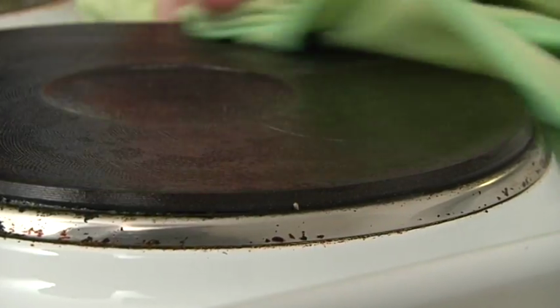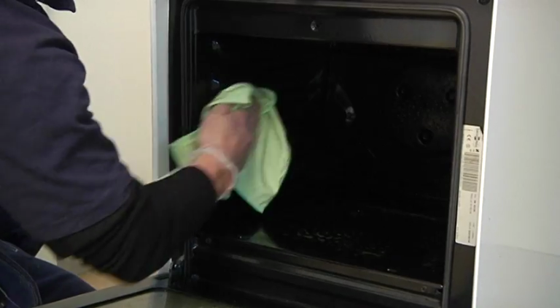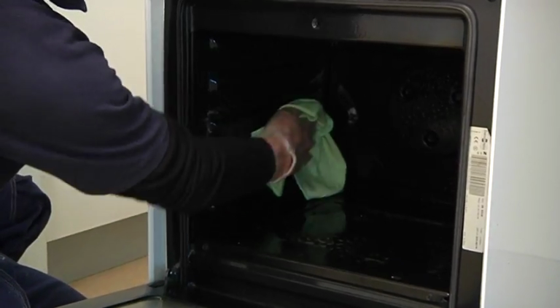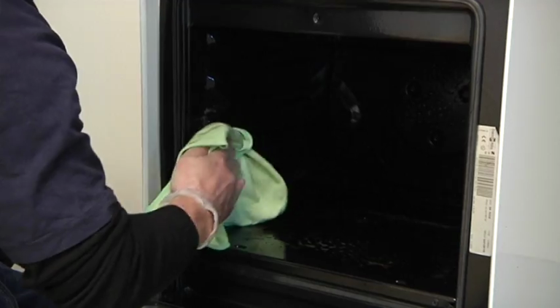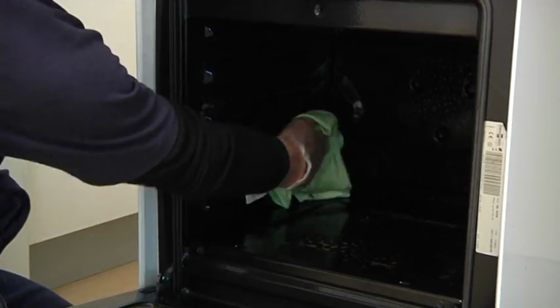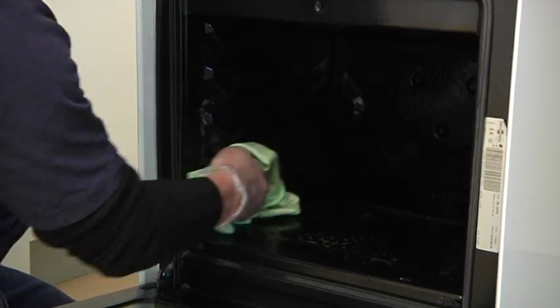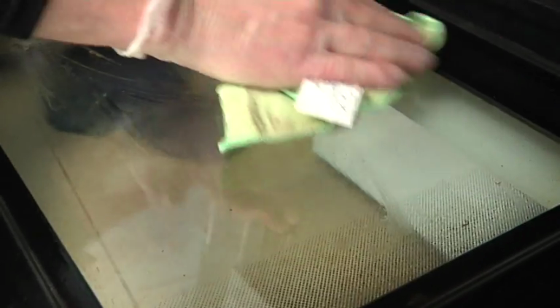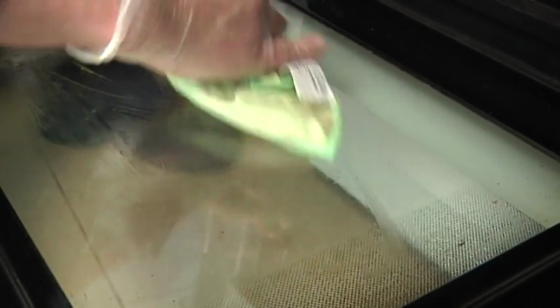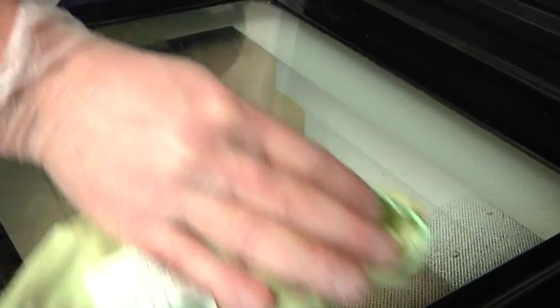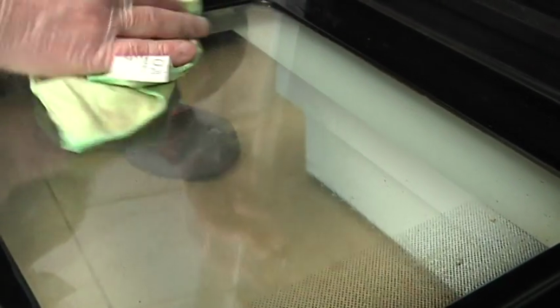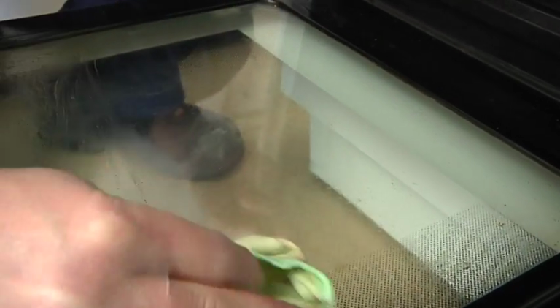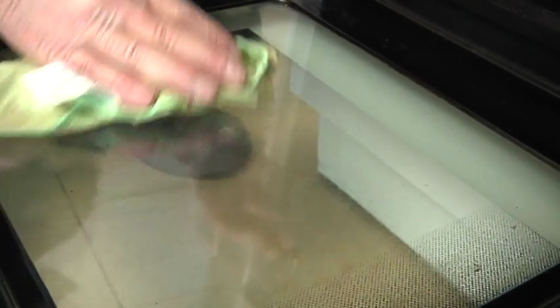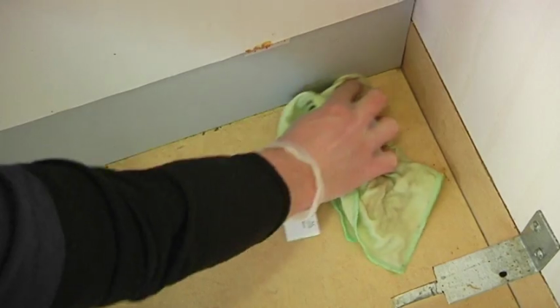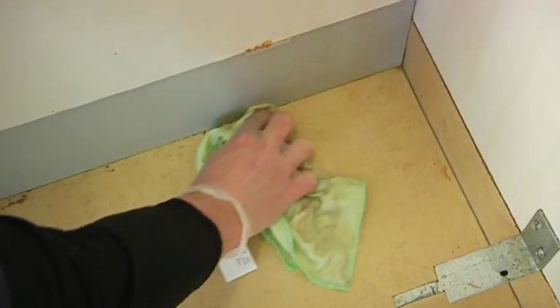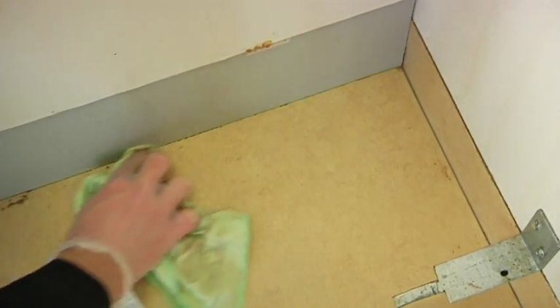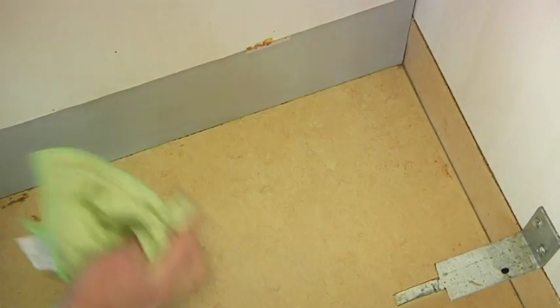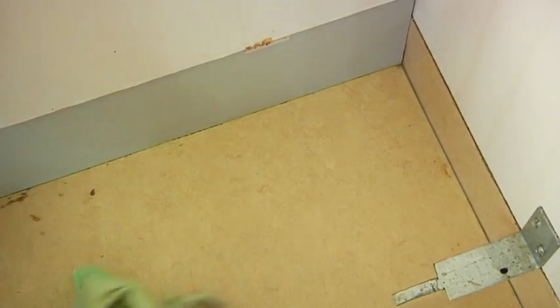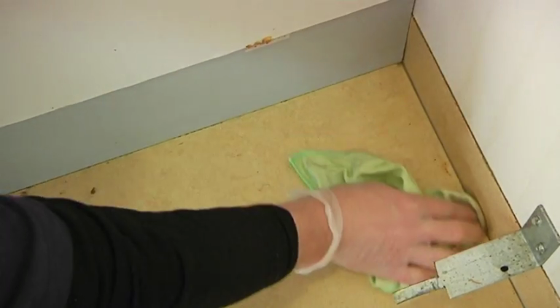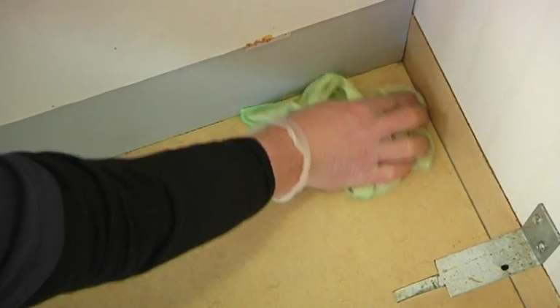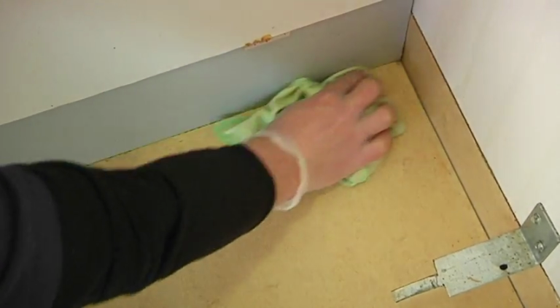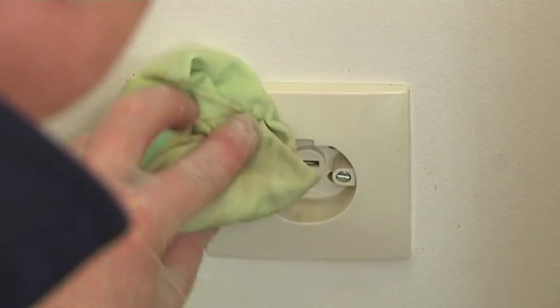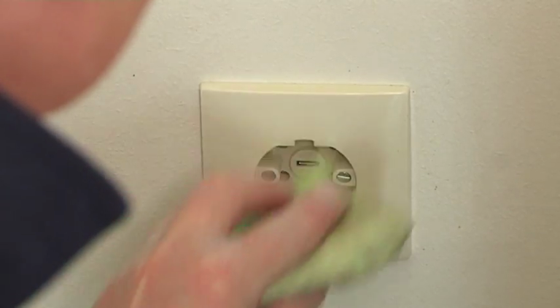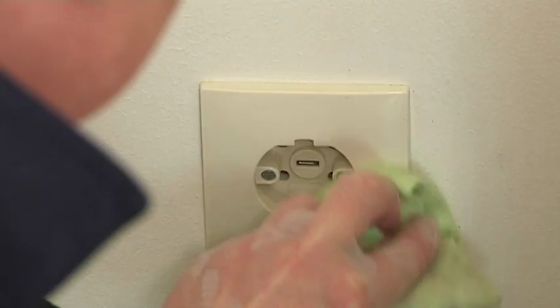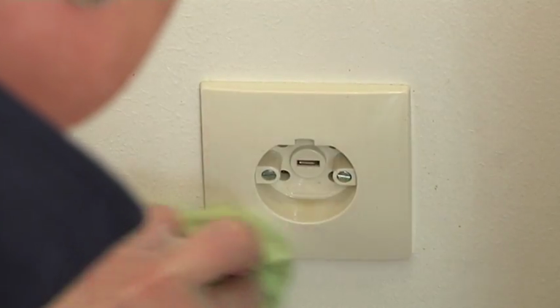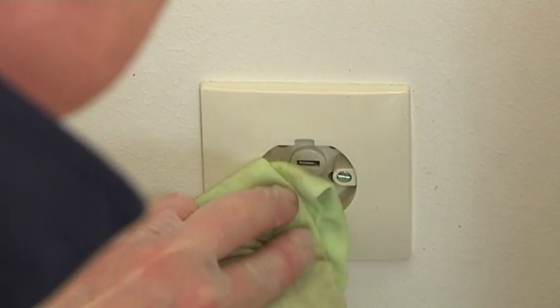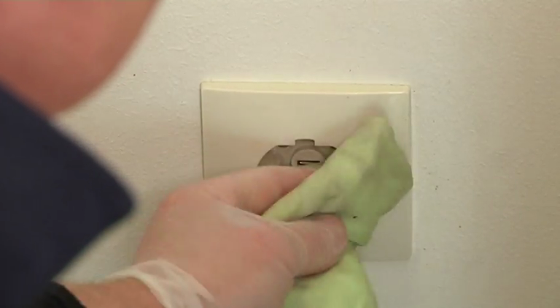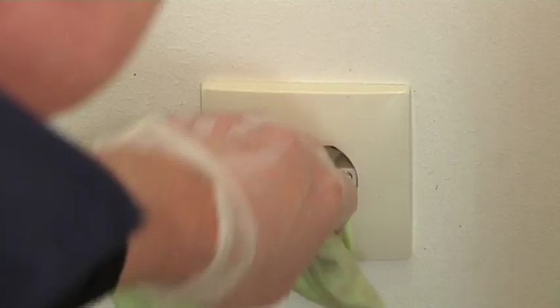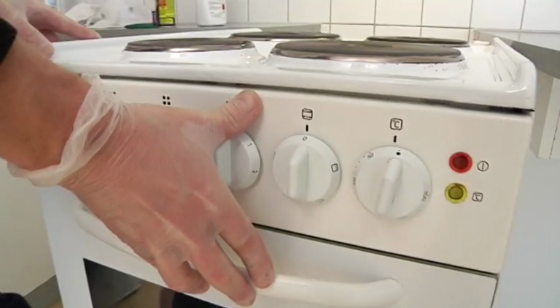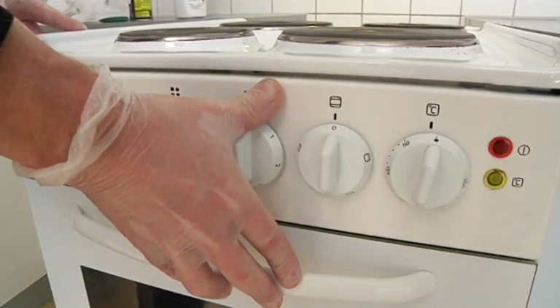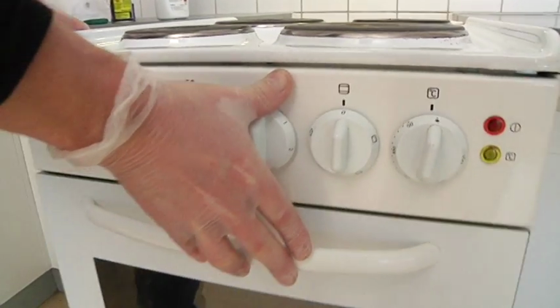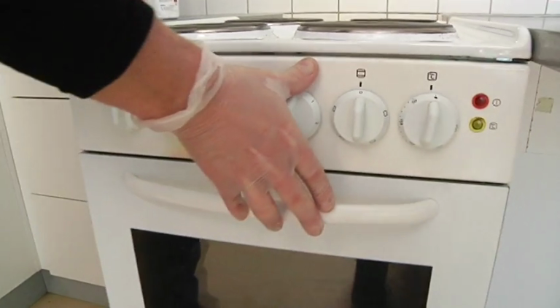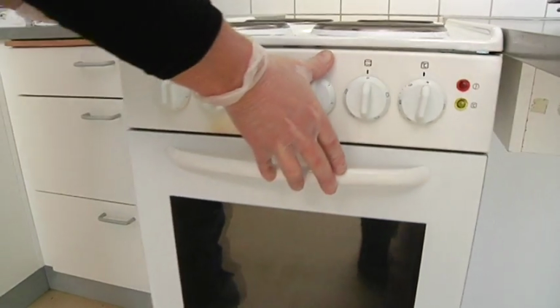Clean the oven and oven door. Use a damp cloth to wipe the floor behind the stove. Make sure the socket is cleaned. Insert the plug again and replace the stove.